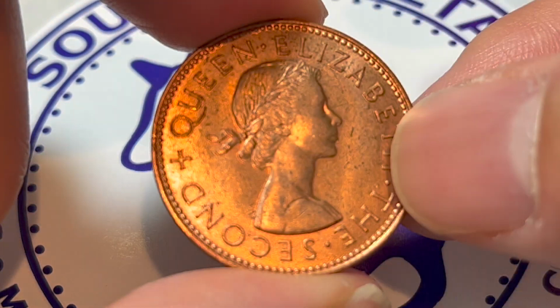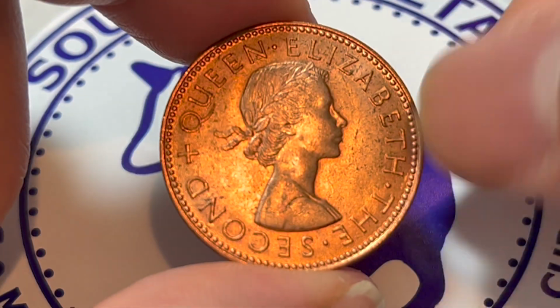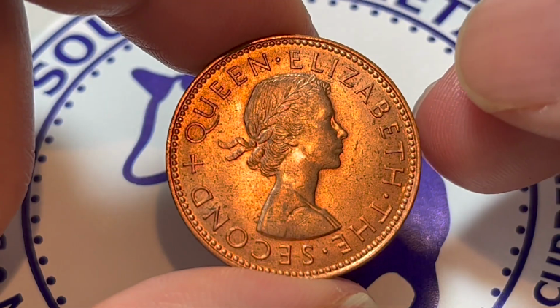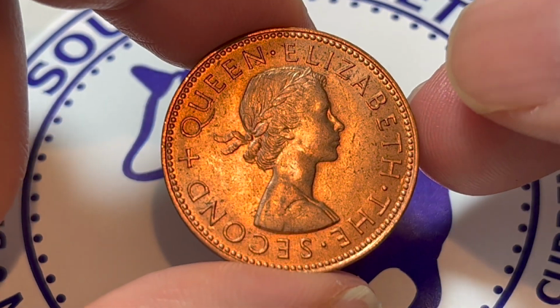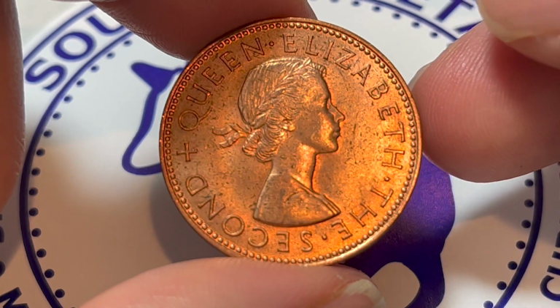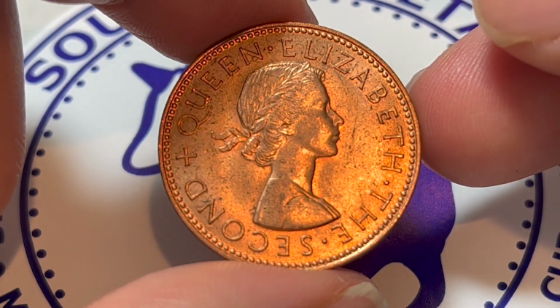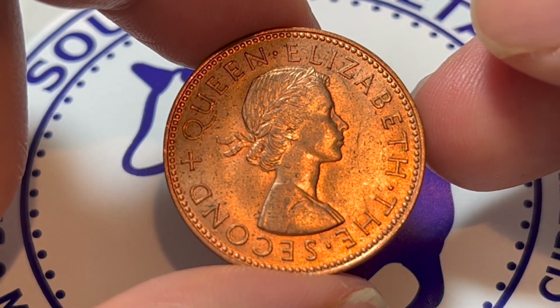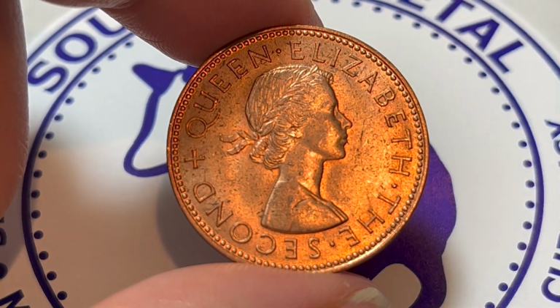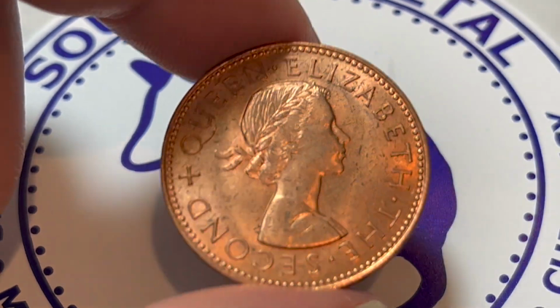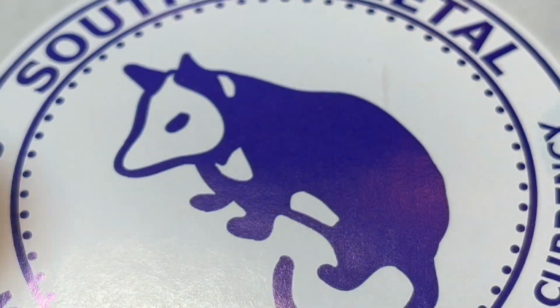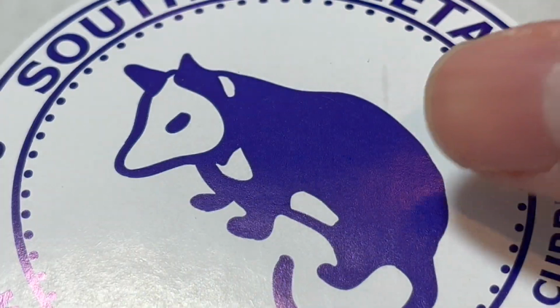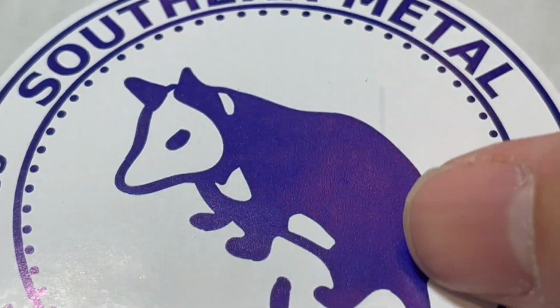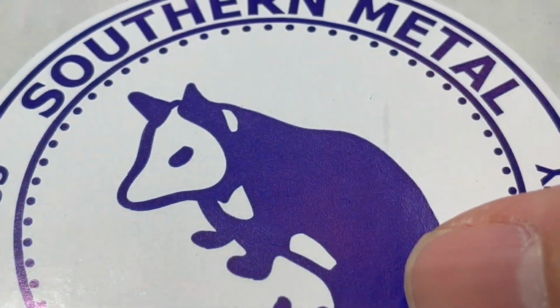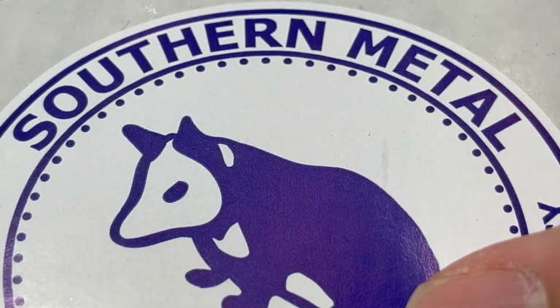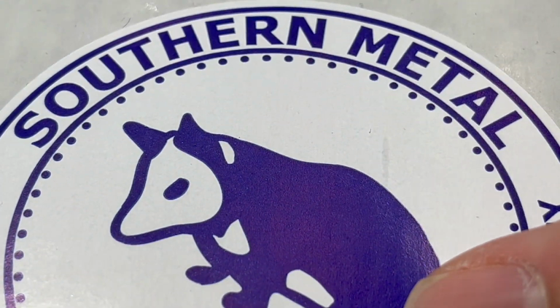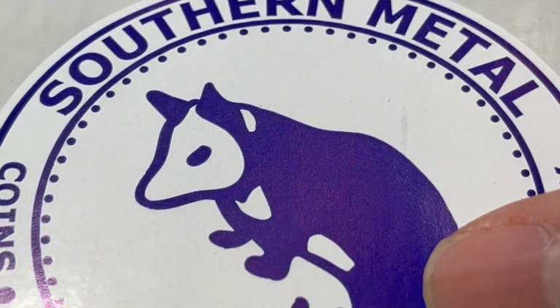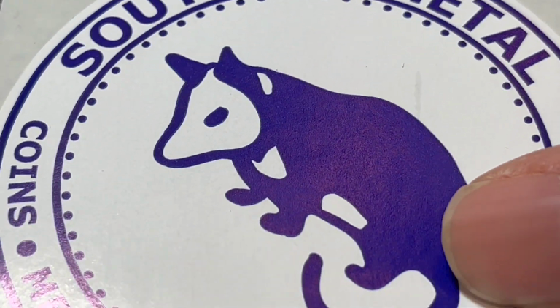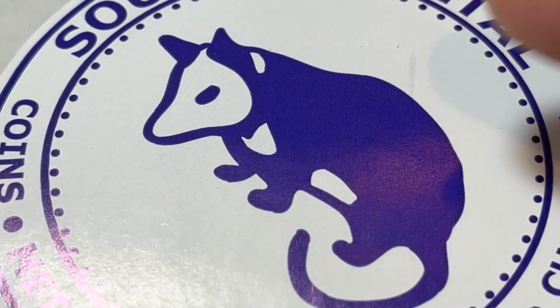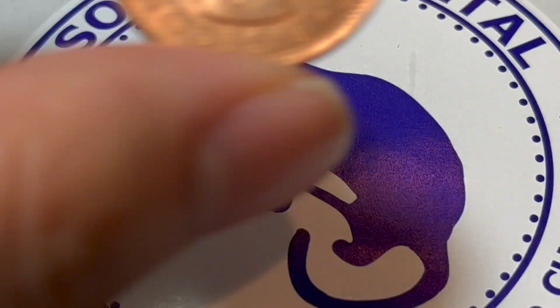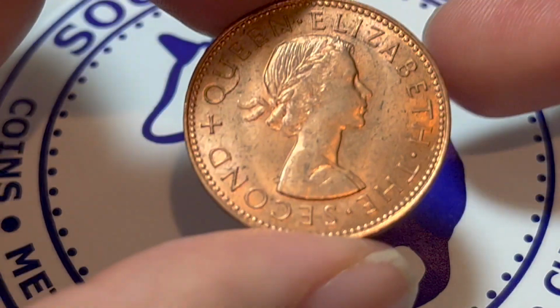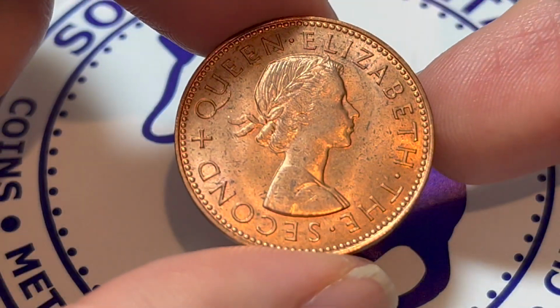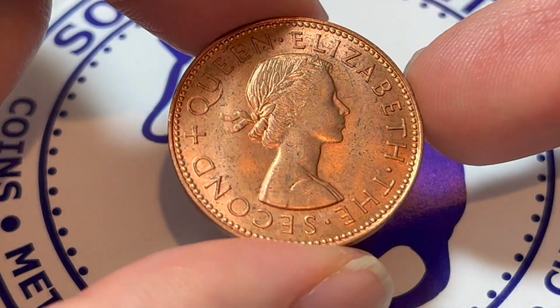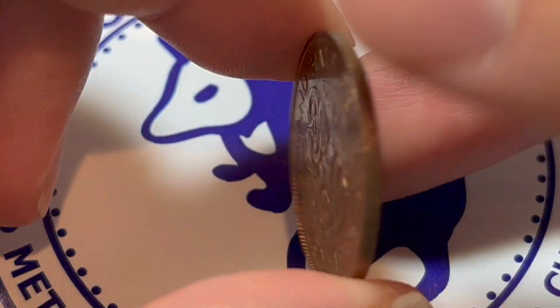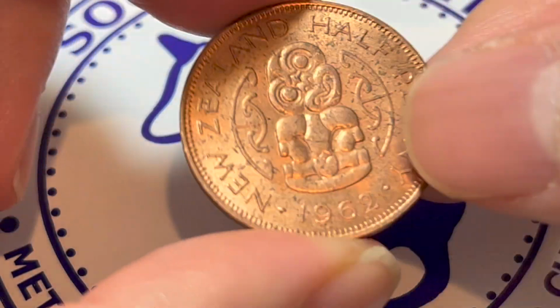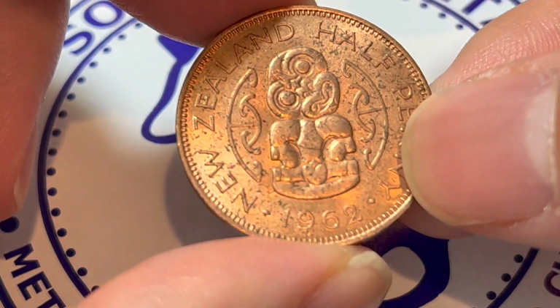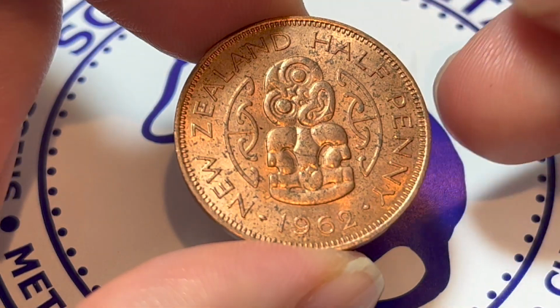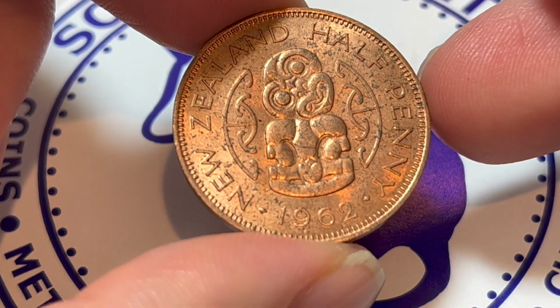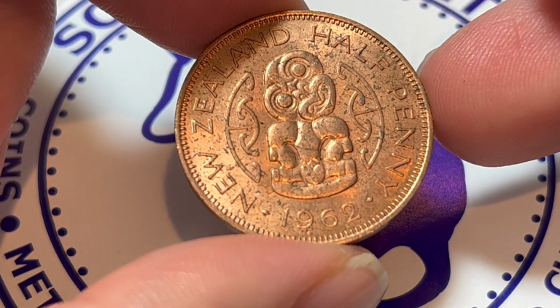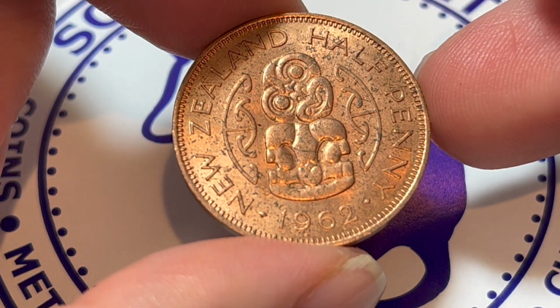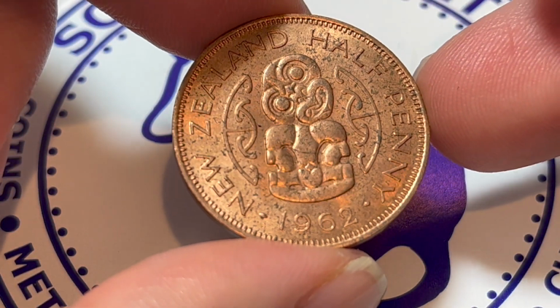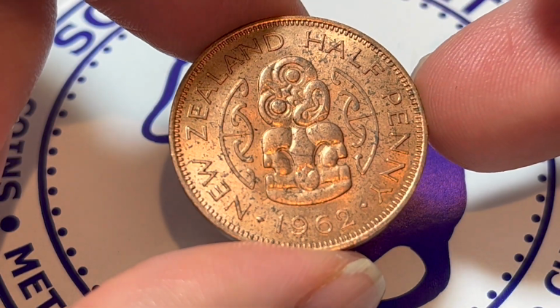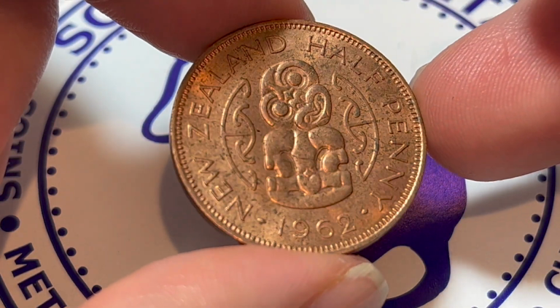Anyway, hope that cleared up some information about this coin. I want to thank our friends at Southern Metal once again for providing the coin for today's video, and I'll see you next time right here on The Coin Dictionary when I've got another coin to talk about.